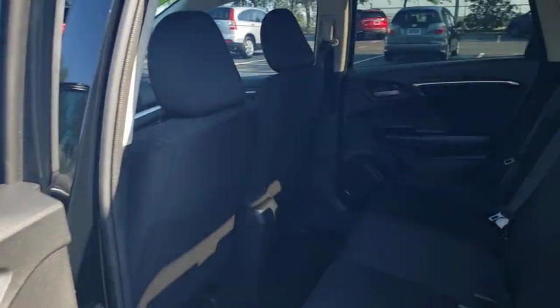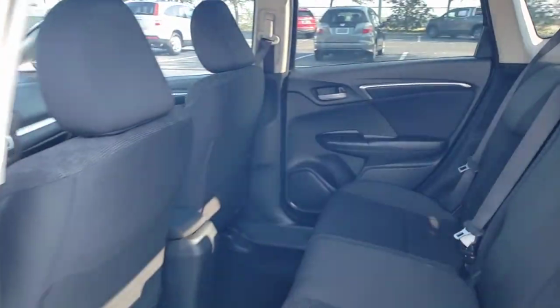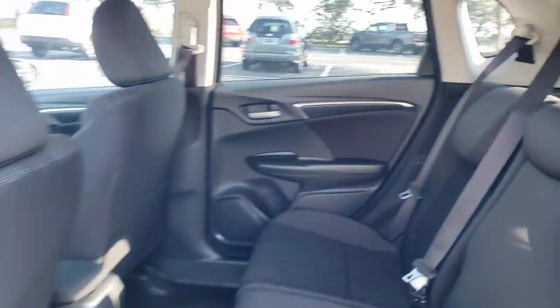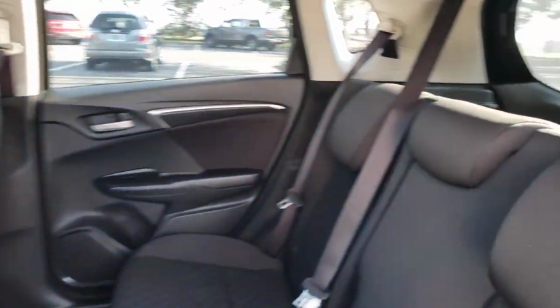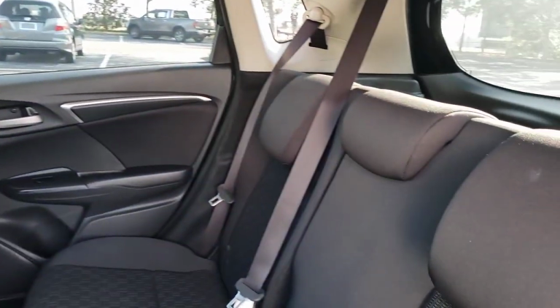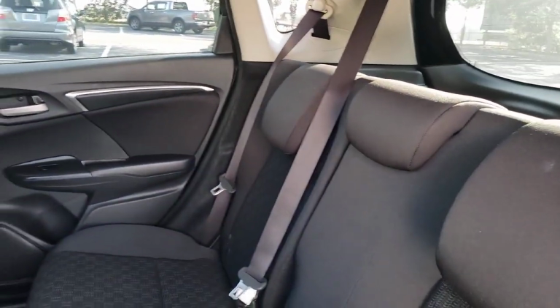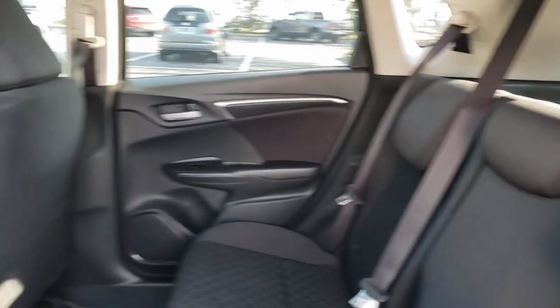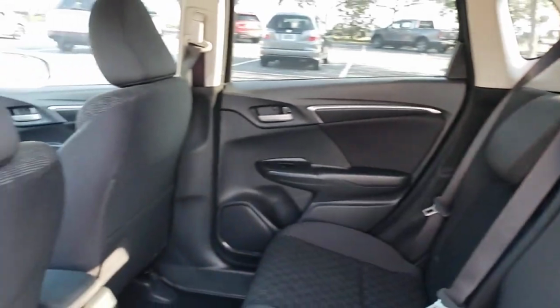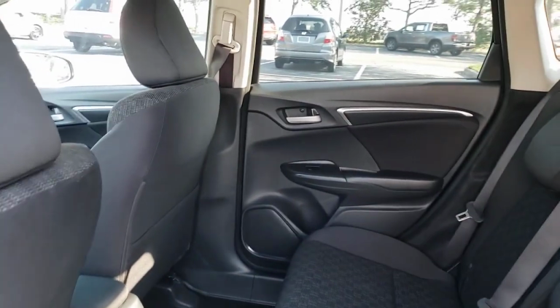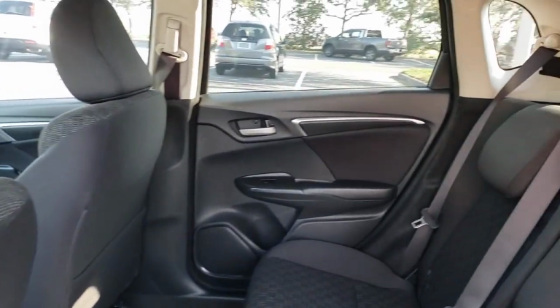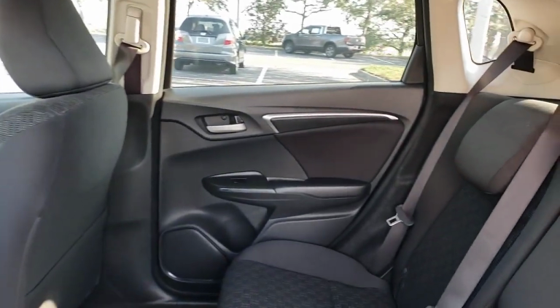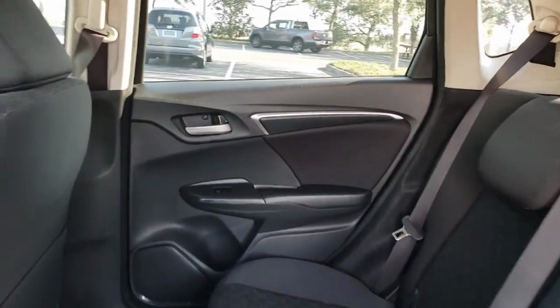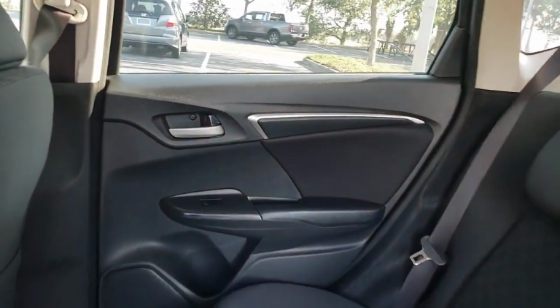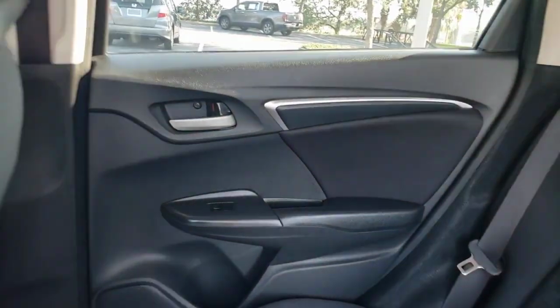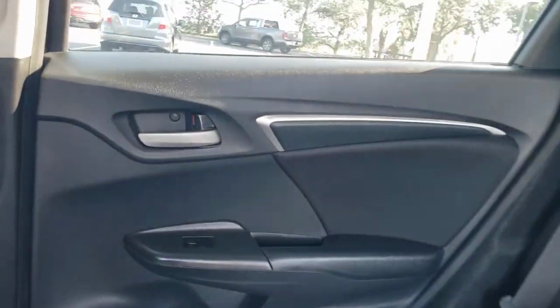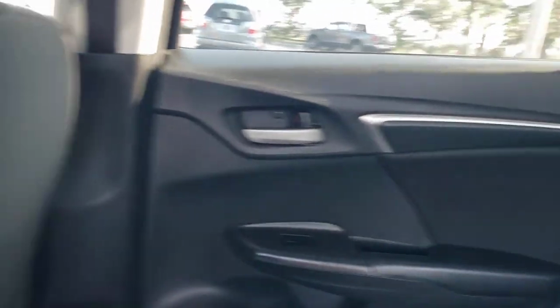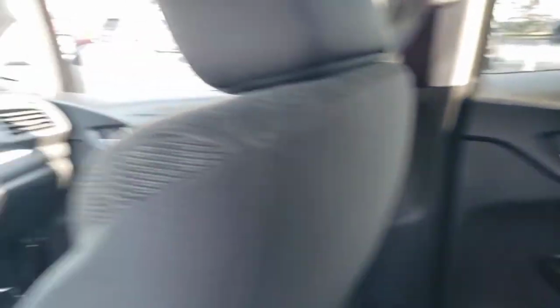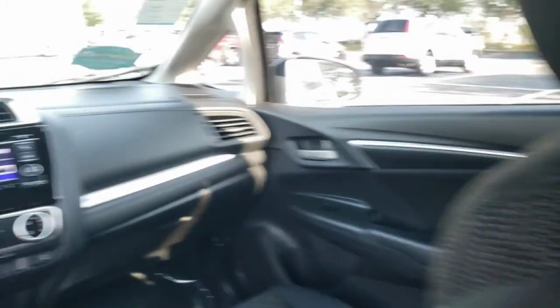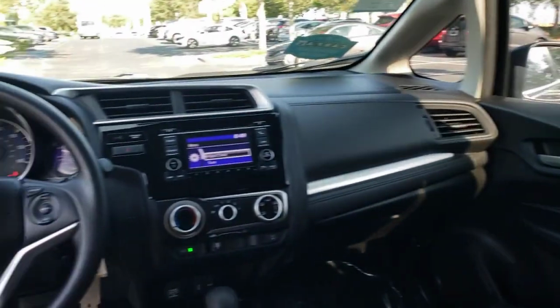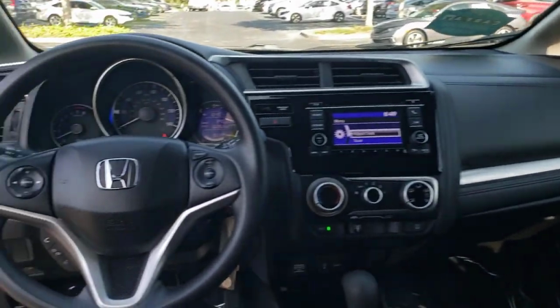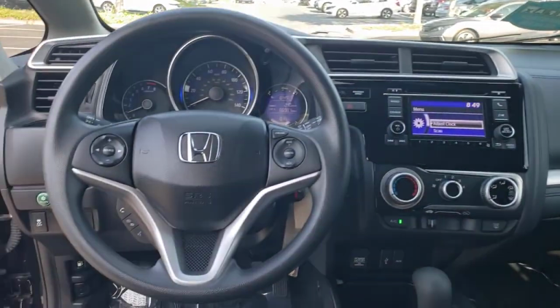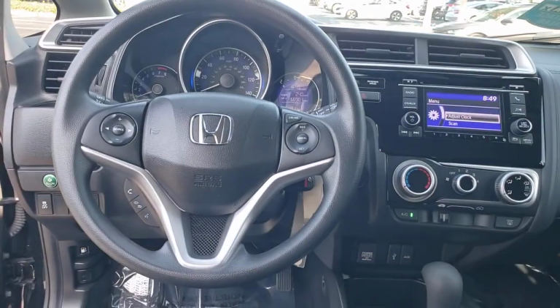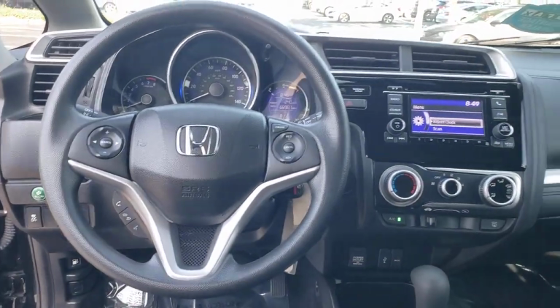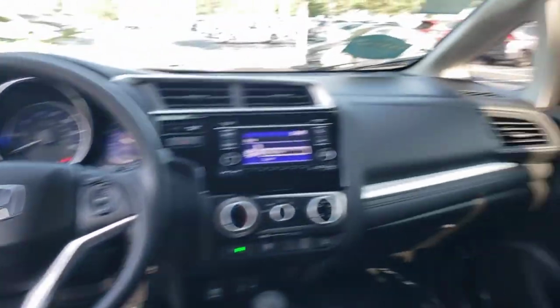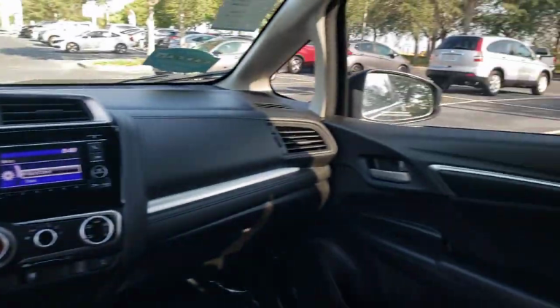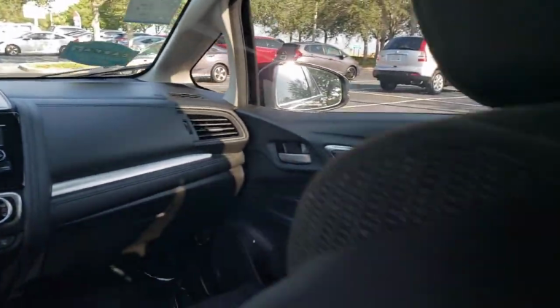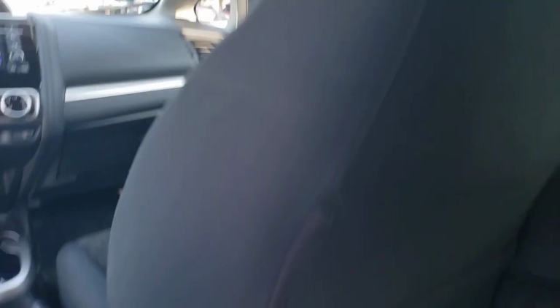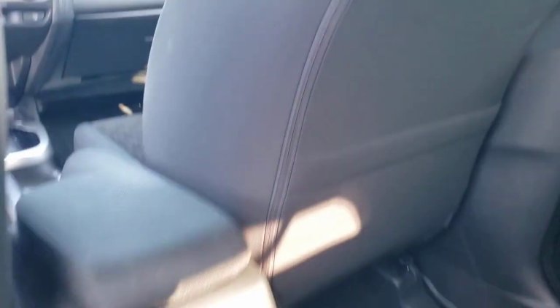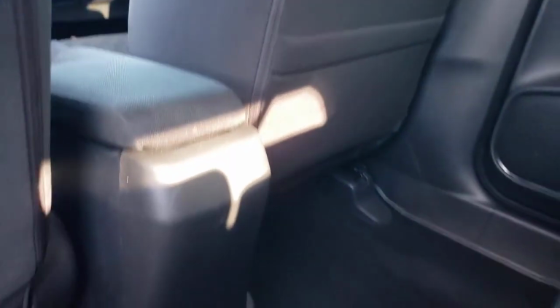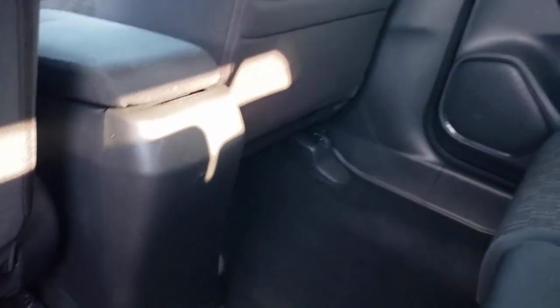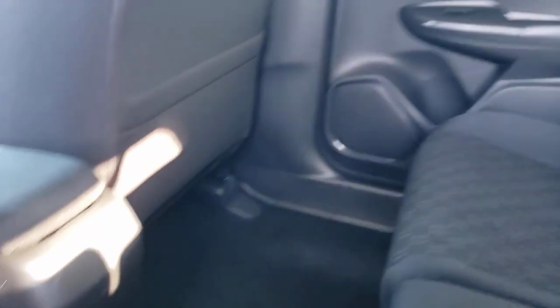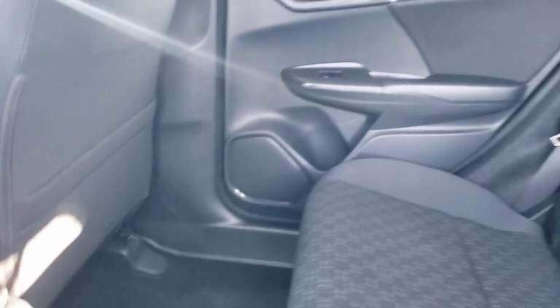And it's a joy to drive, so you'll look forward to even the shortest journeys. The following are some of this vehicle's highlighted options: keyless entry, backup camera, Bluetooth connection, steering wheel audio controls.